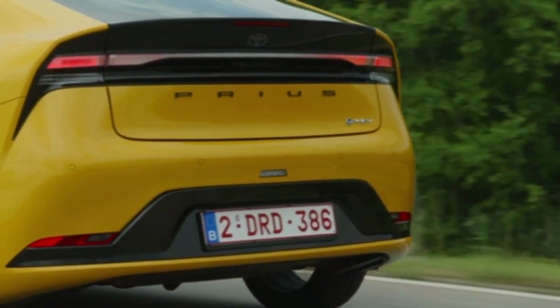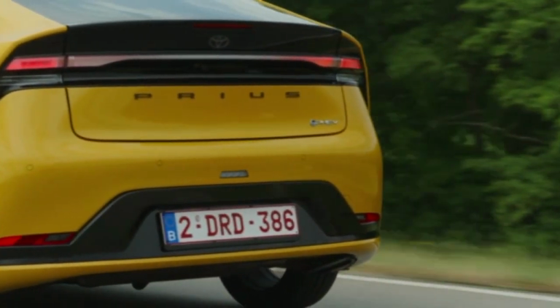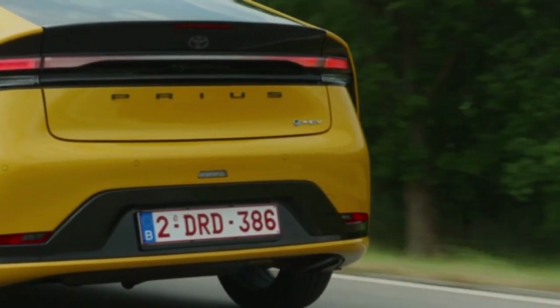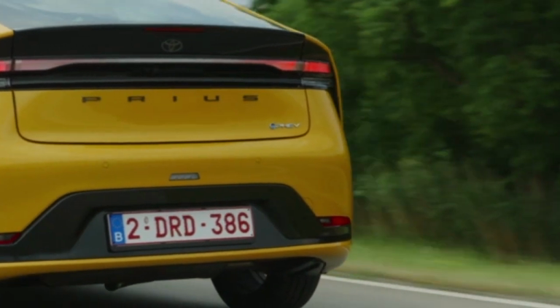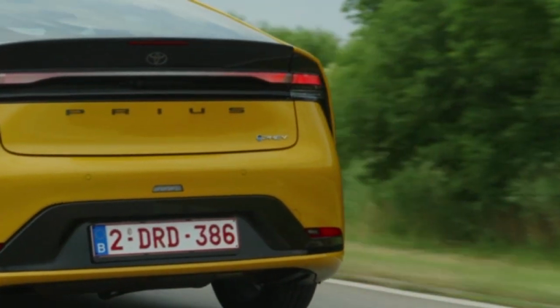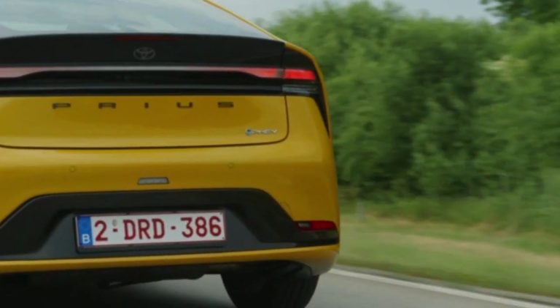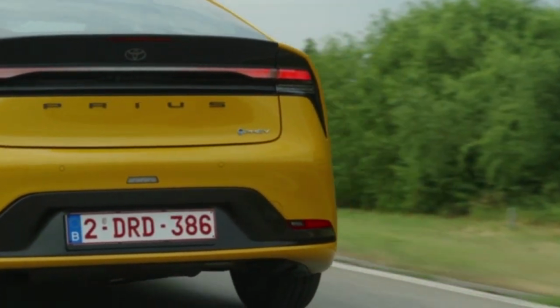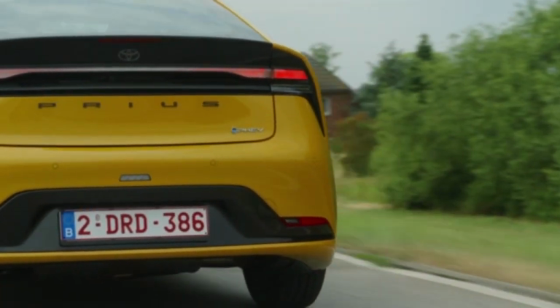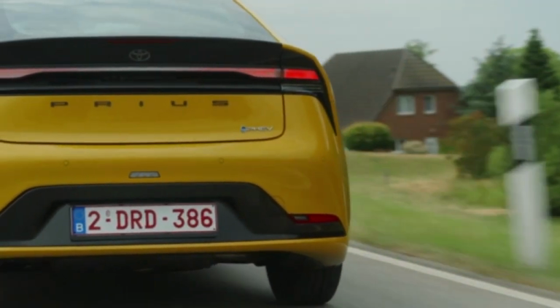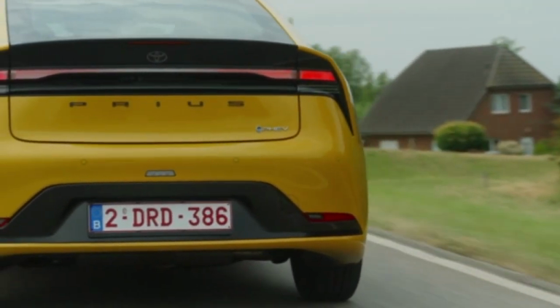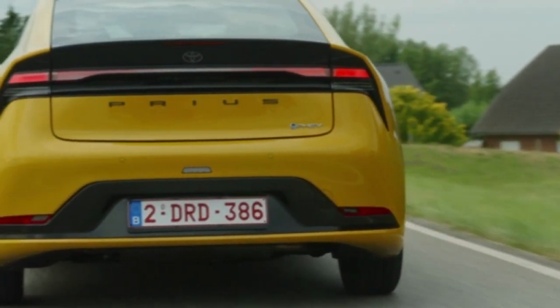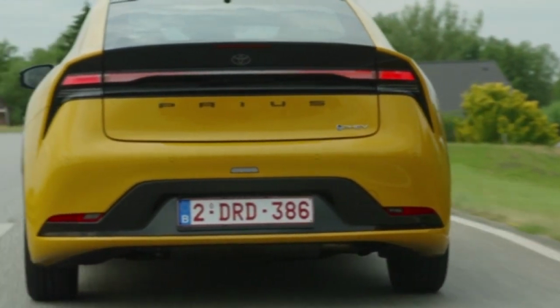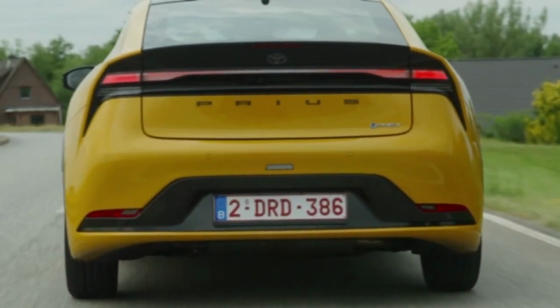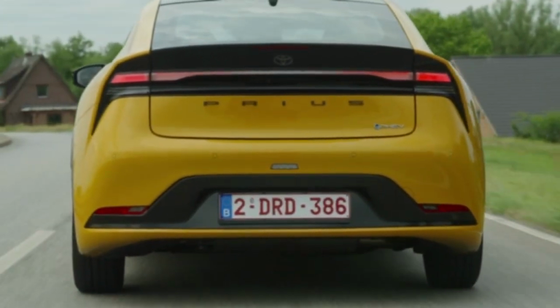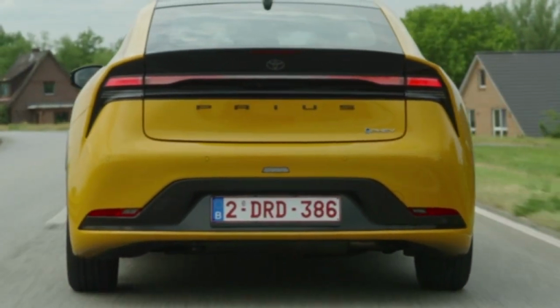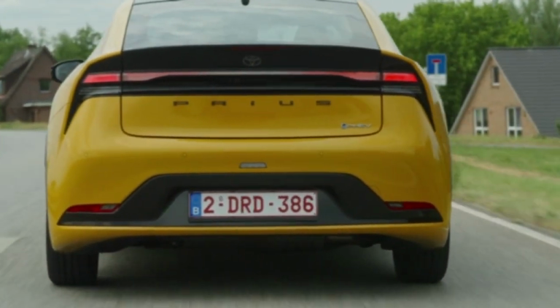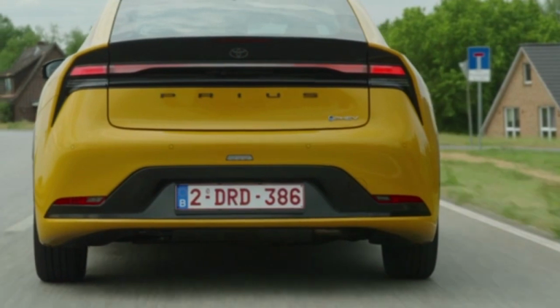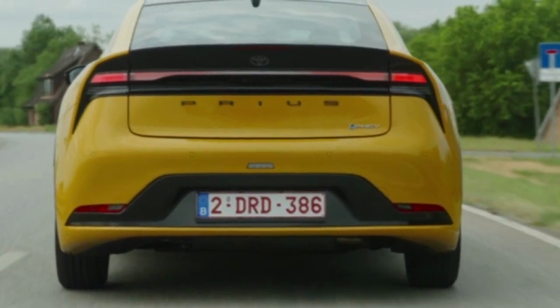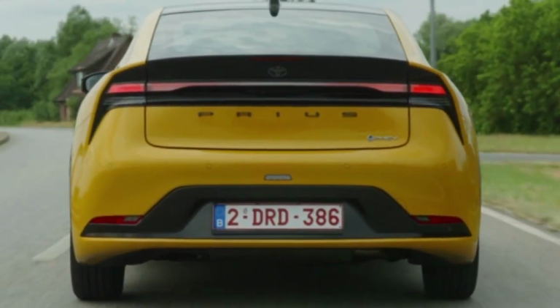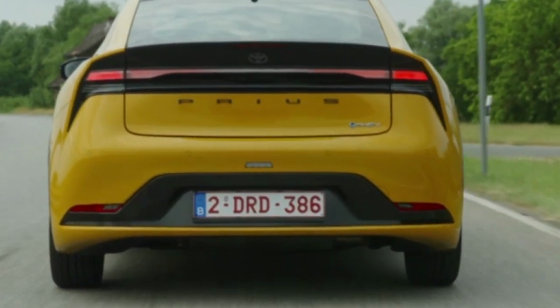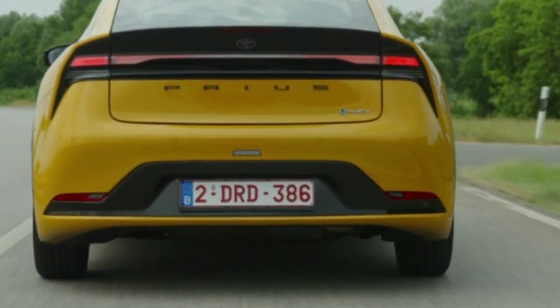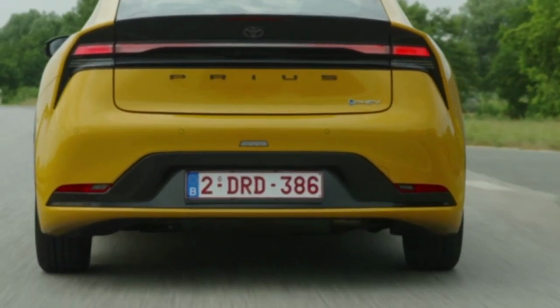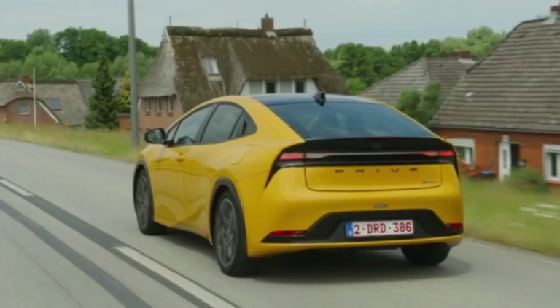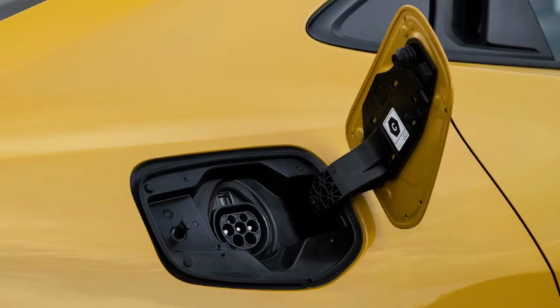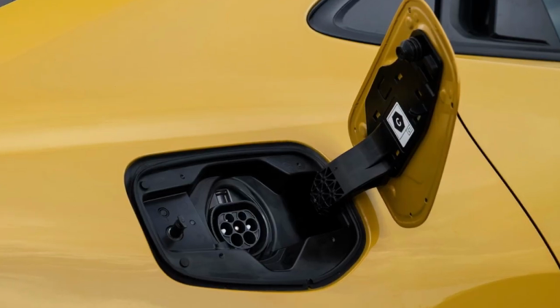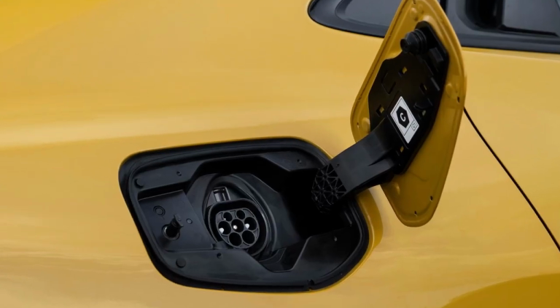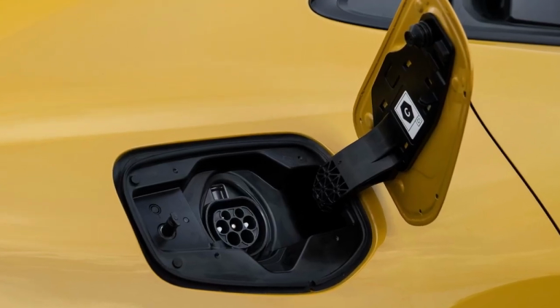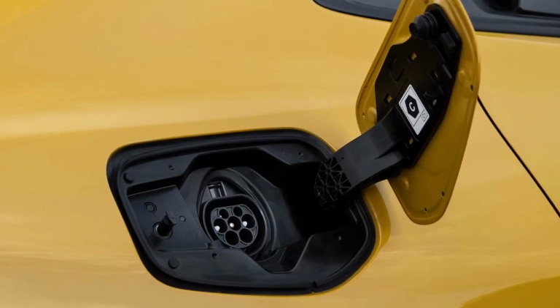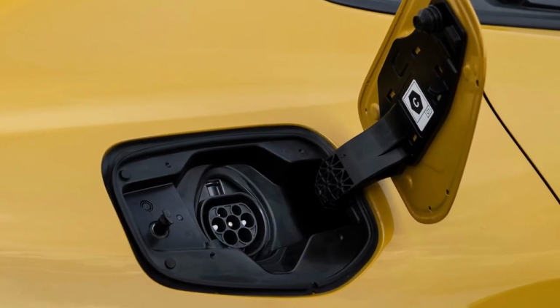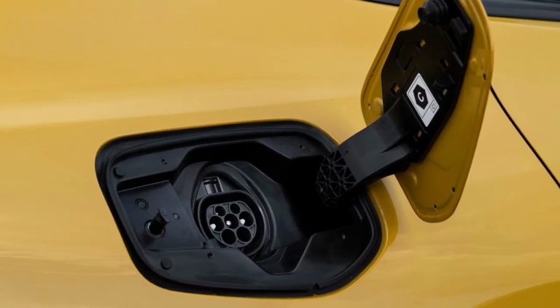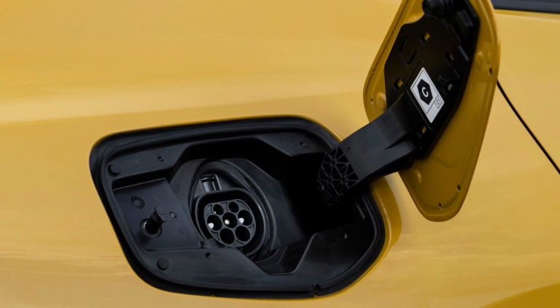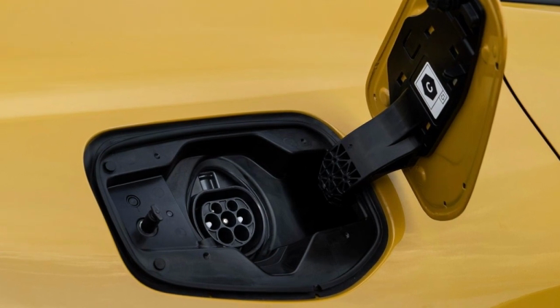Since its launch in 1997, the Prius has been heralded for efficiency but not necessarily performance. However, Toyota's fifth-generation hybrid technology has the power to surprise.